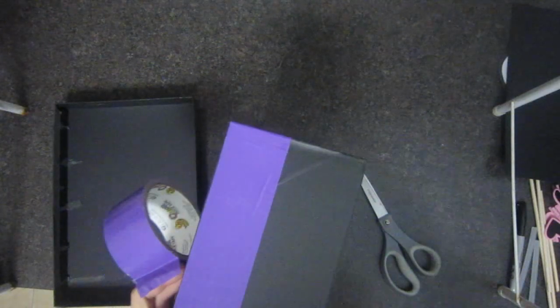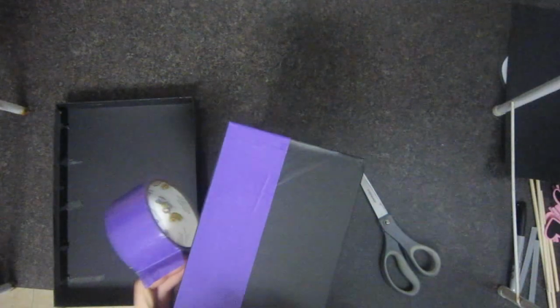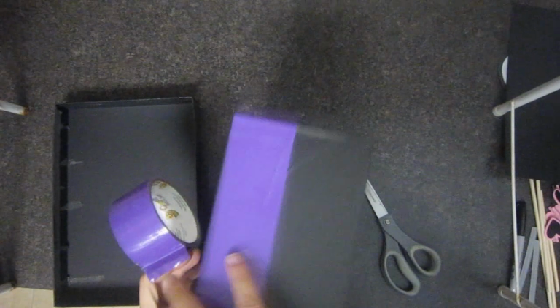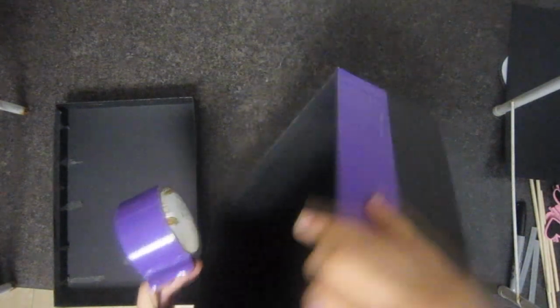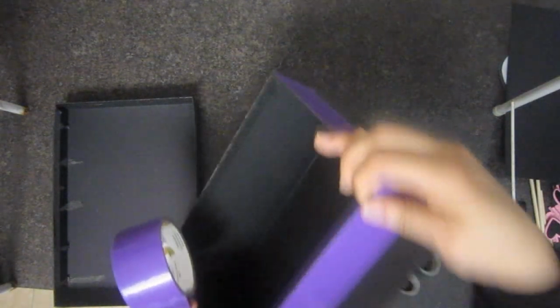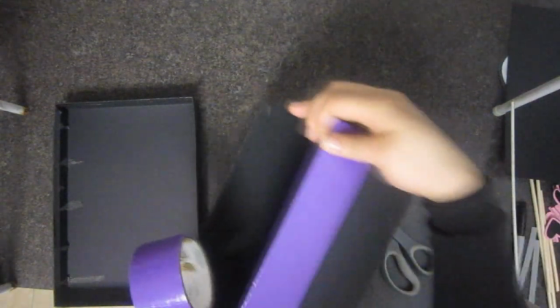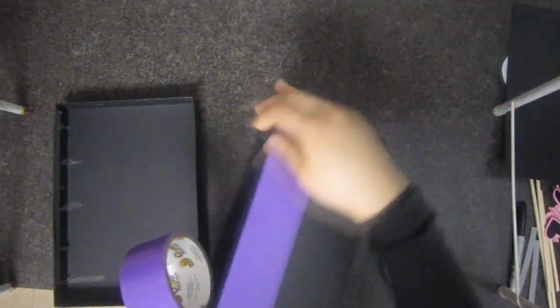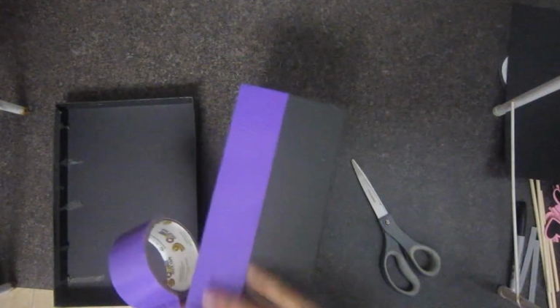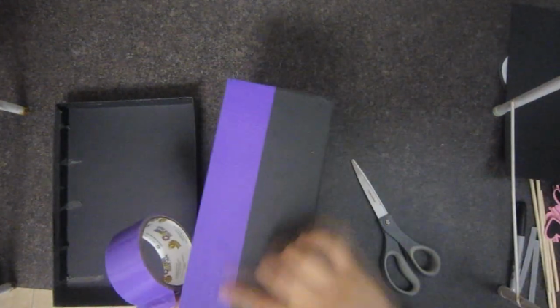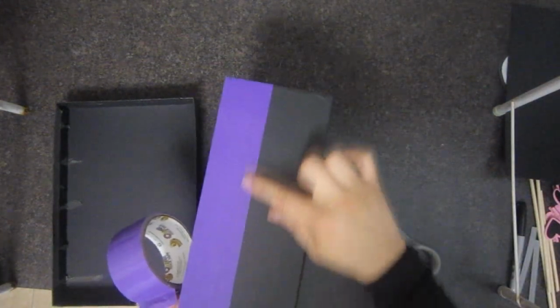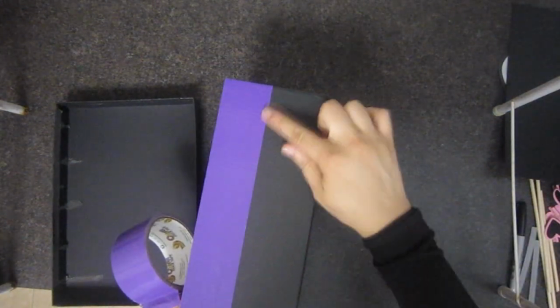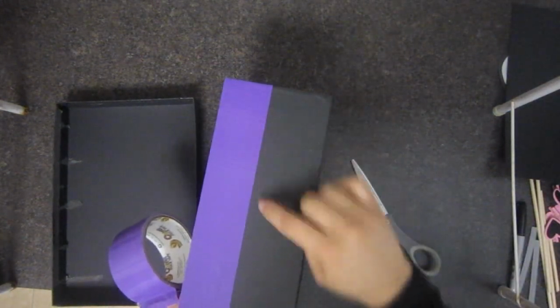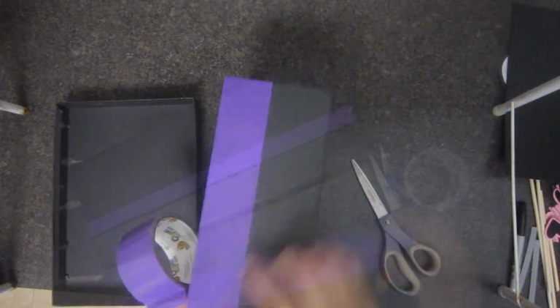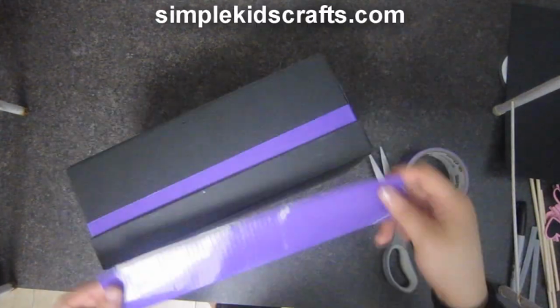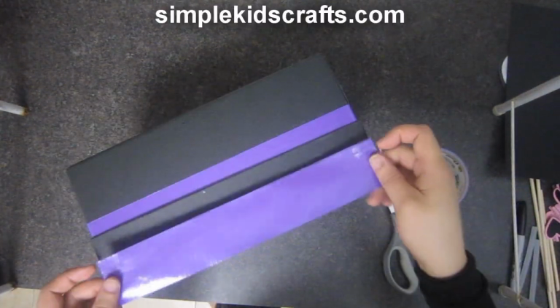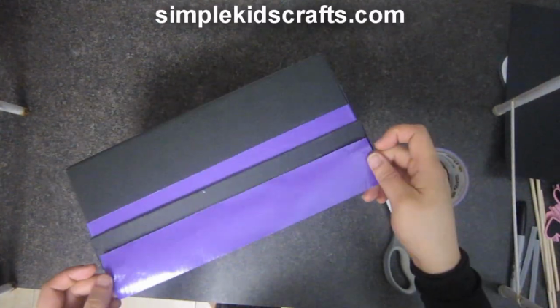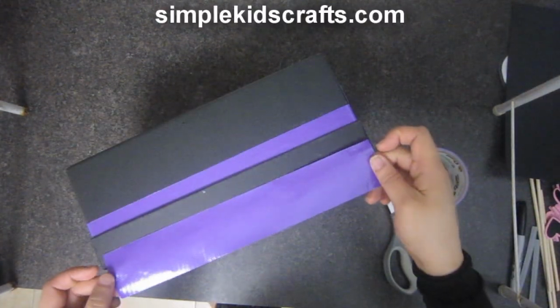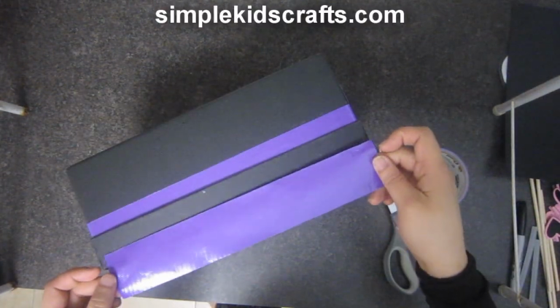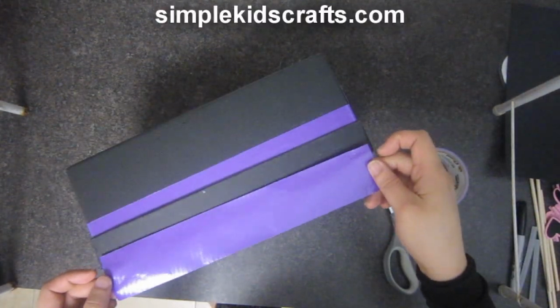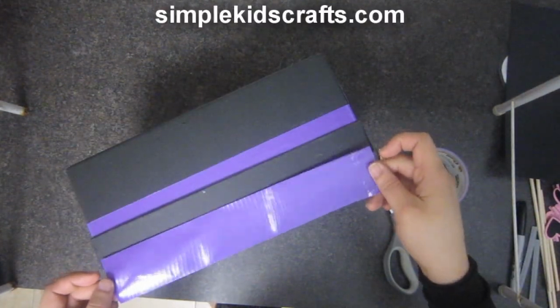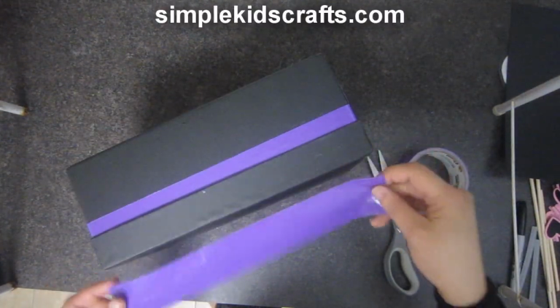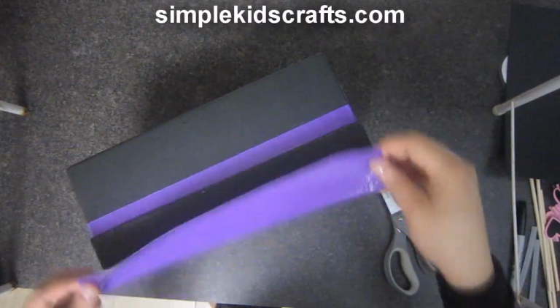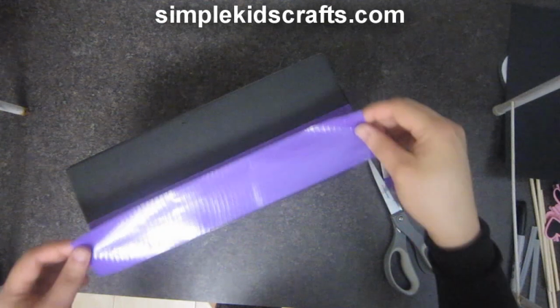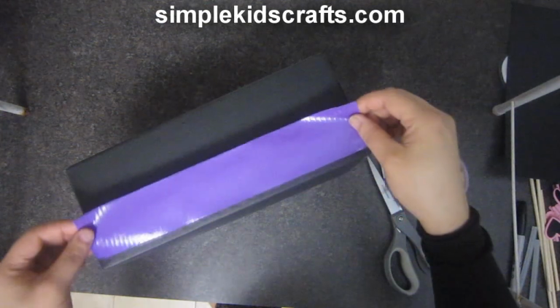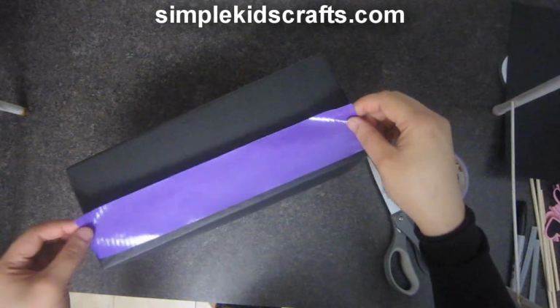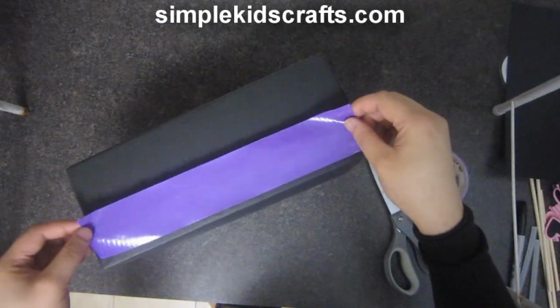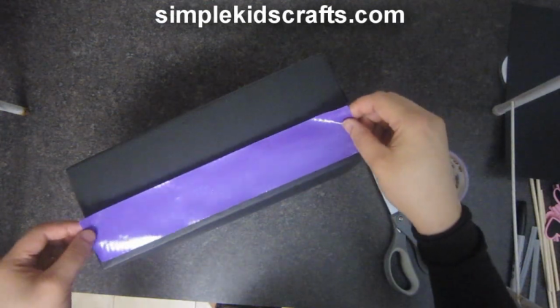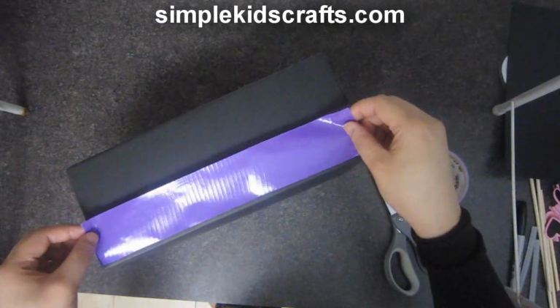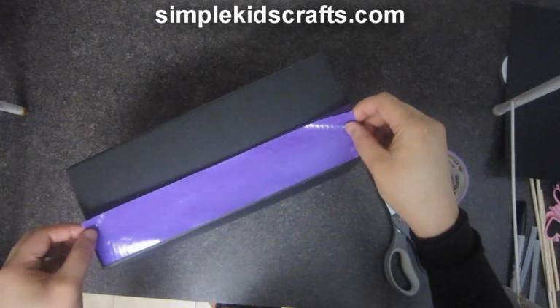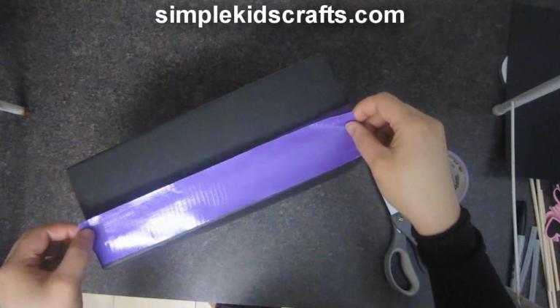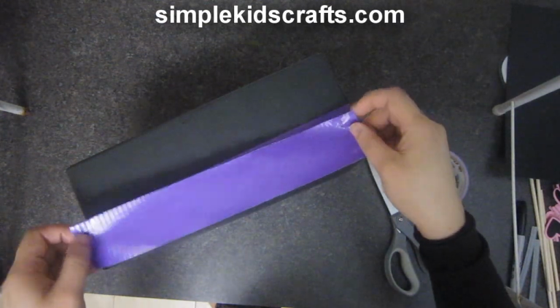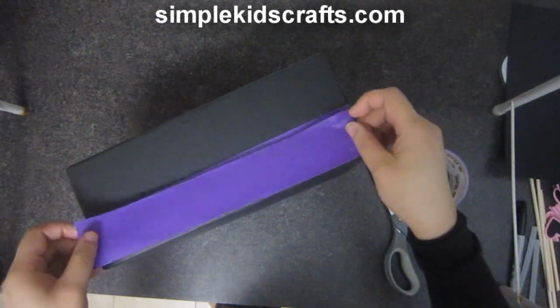Cover the borders of the chew box with duct tape. Close the chew box and cover the inside of the lid using duct tape.